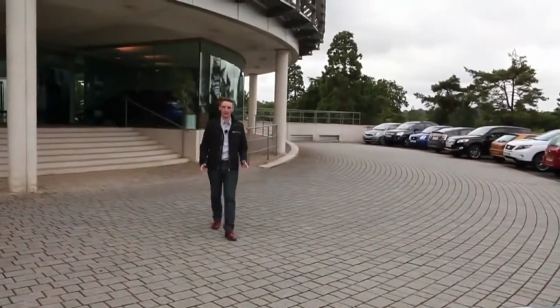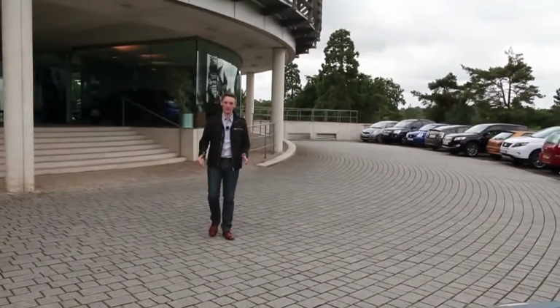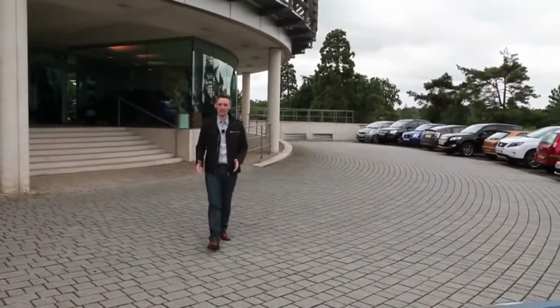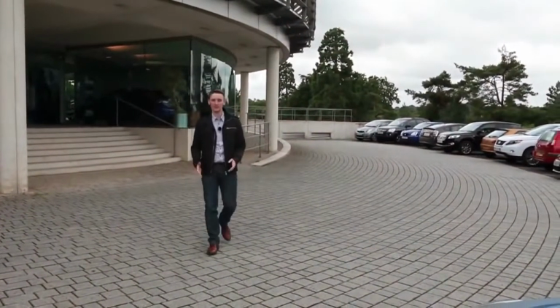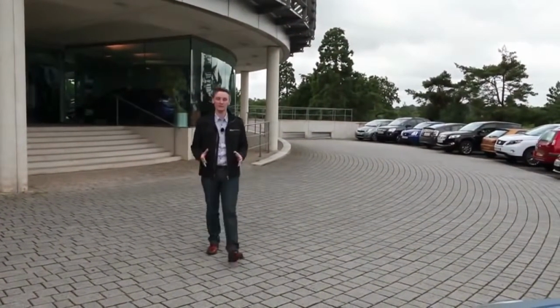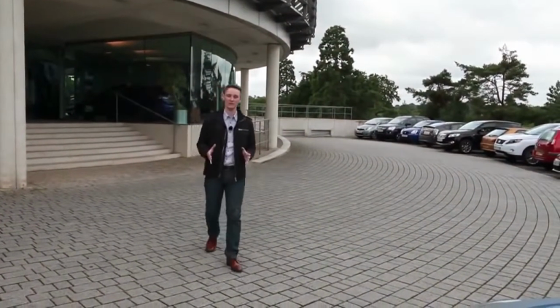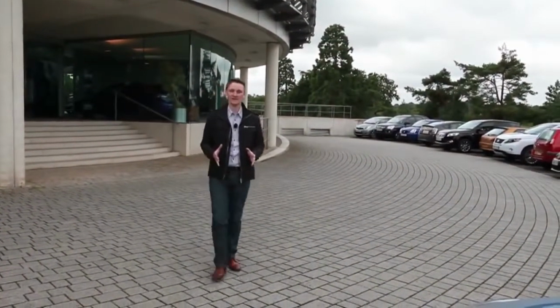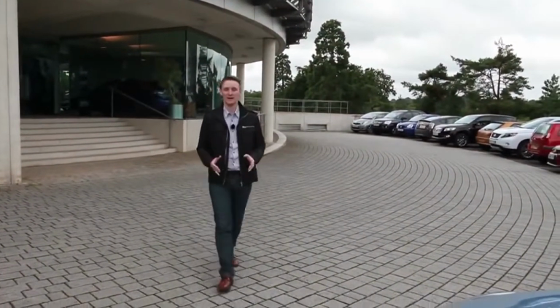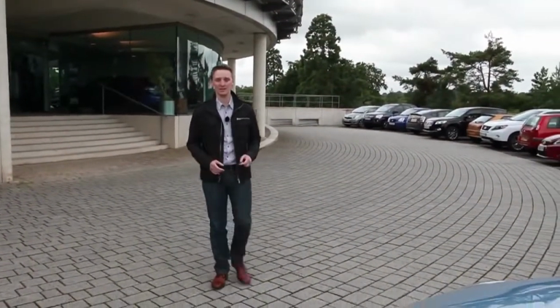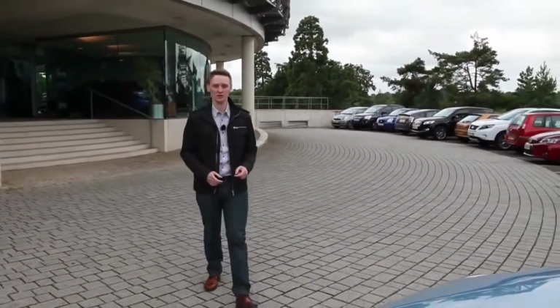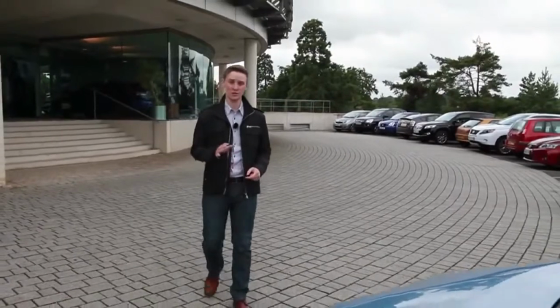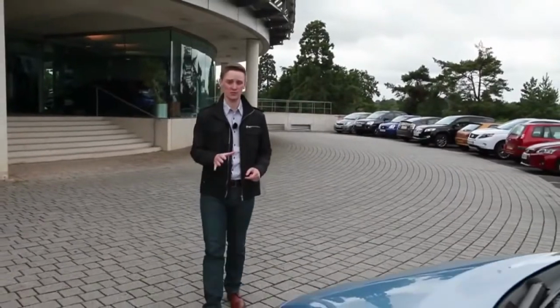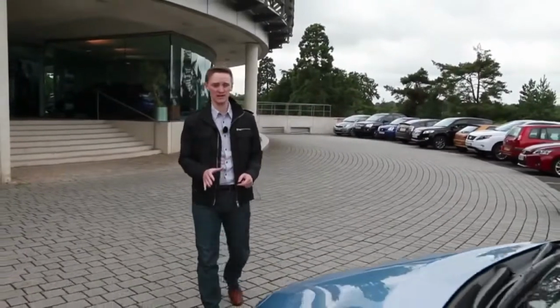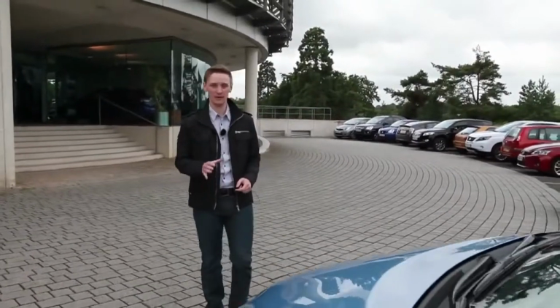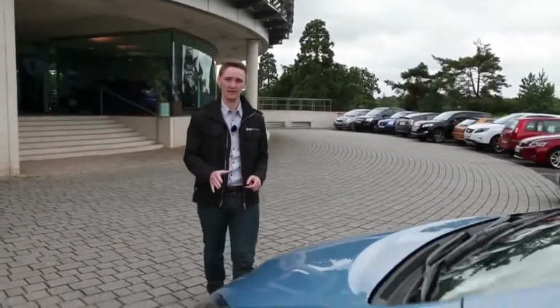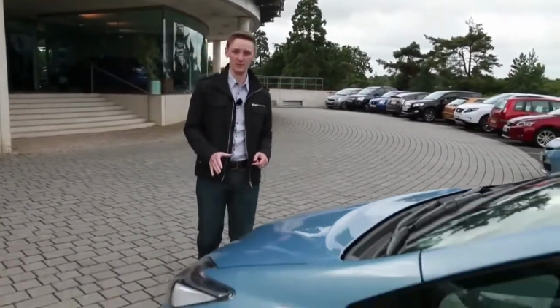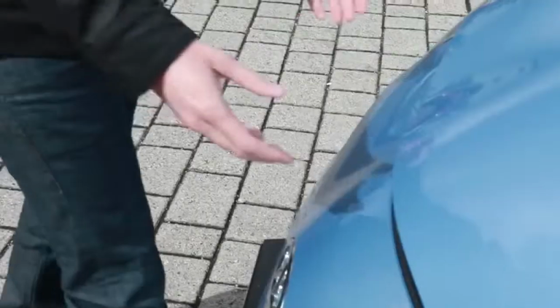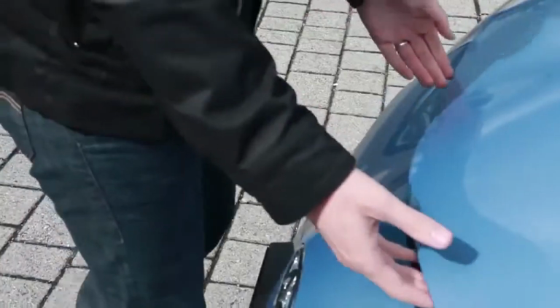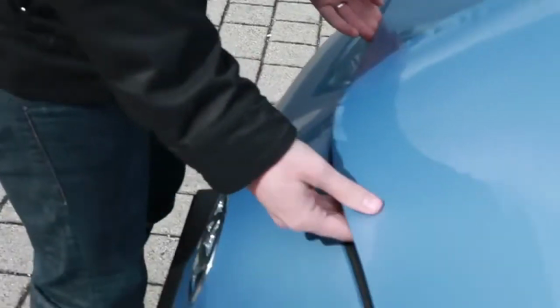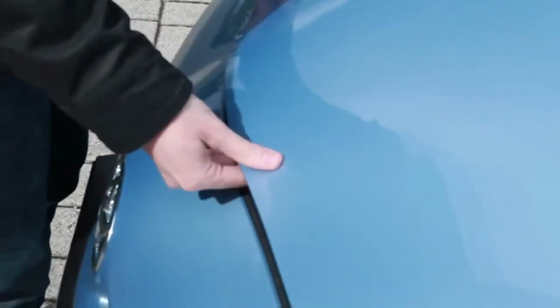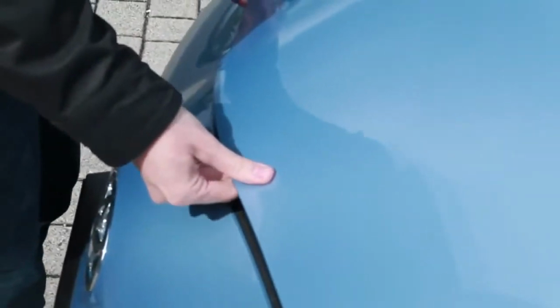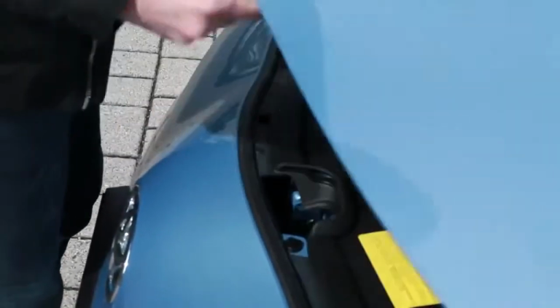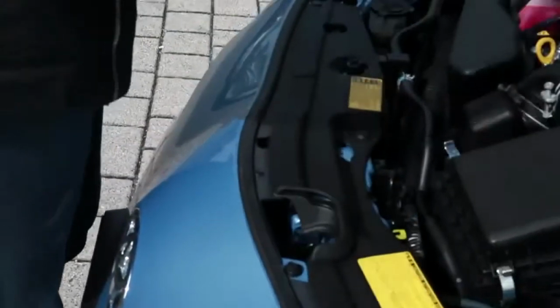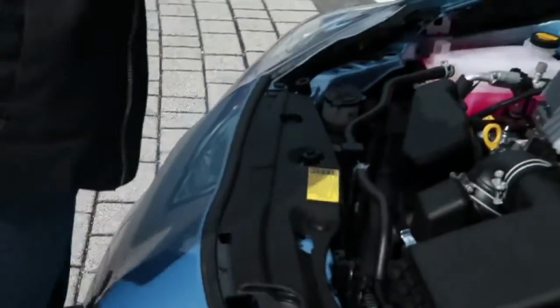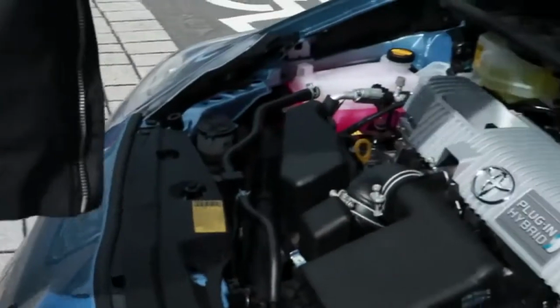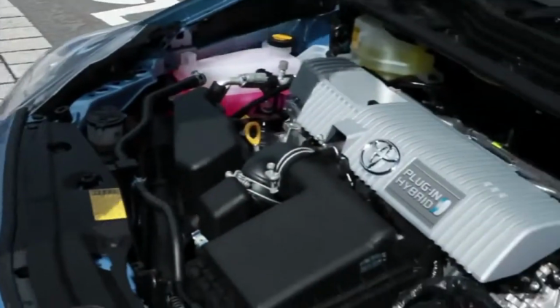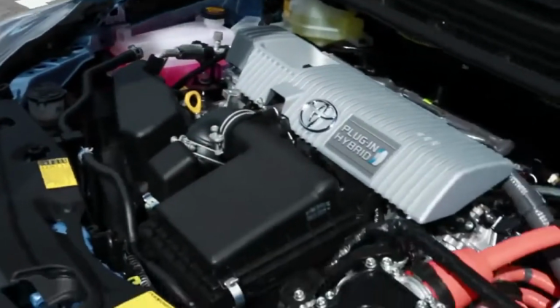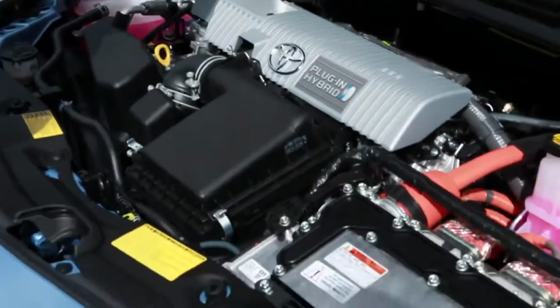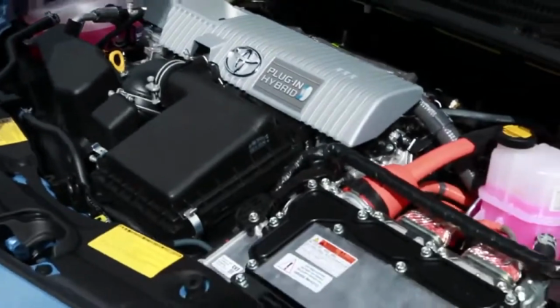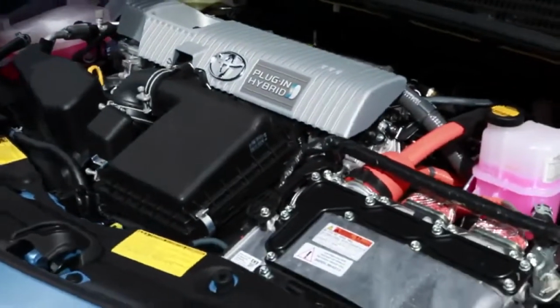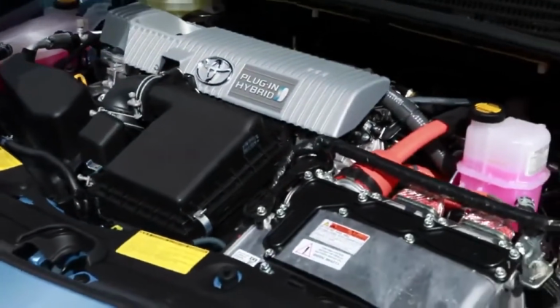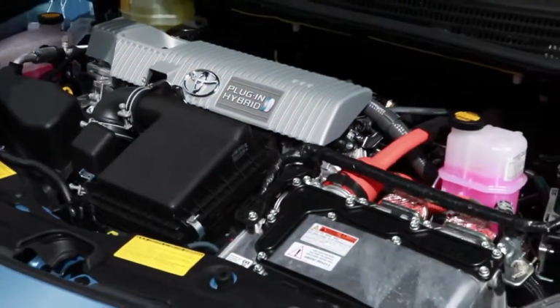Hi, I'm Will and I'm going to give you a few facts about how to charge the Toyota Prius plug-in hybrid. Before I do that, I'd like to give you a bit of an insight into how the car works.